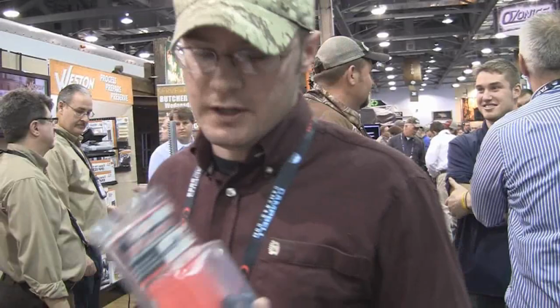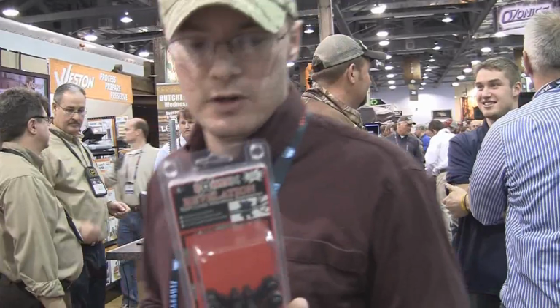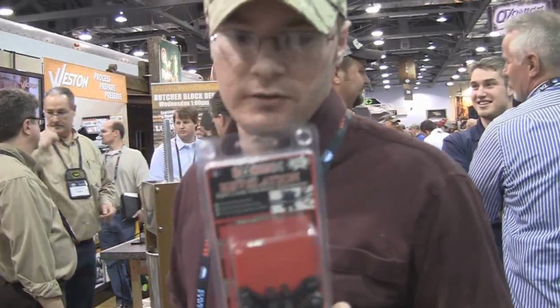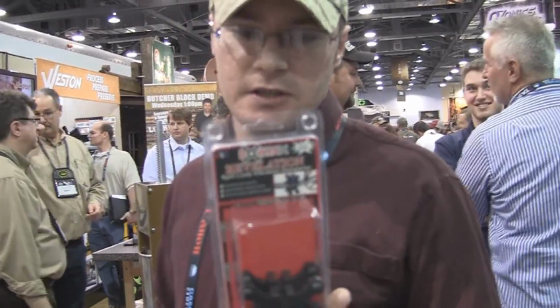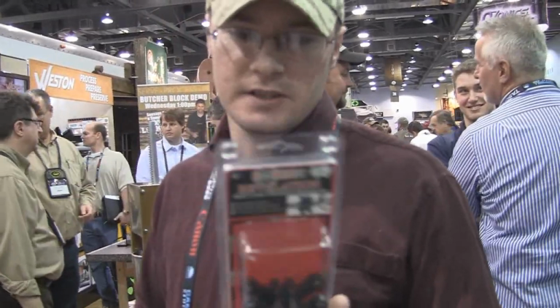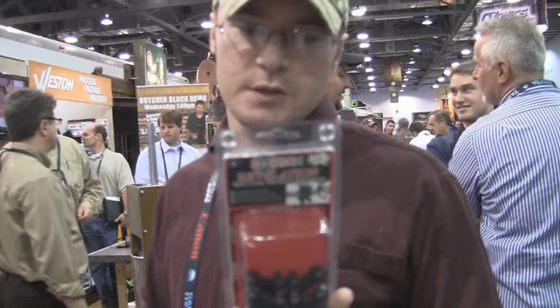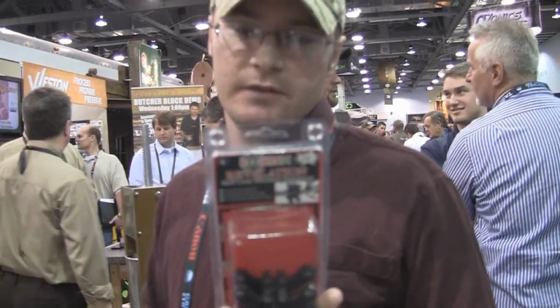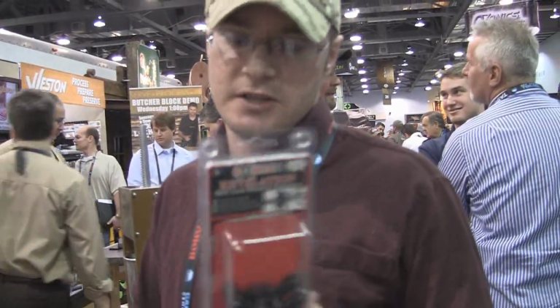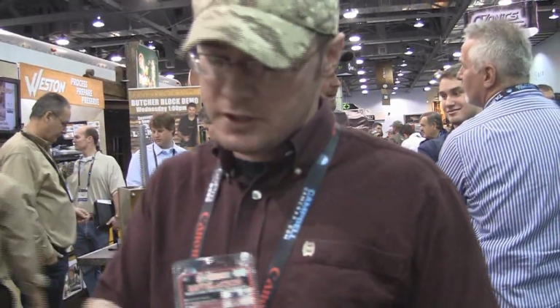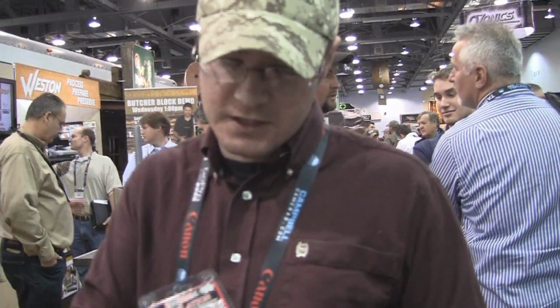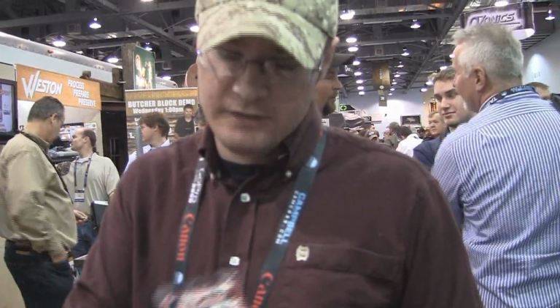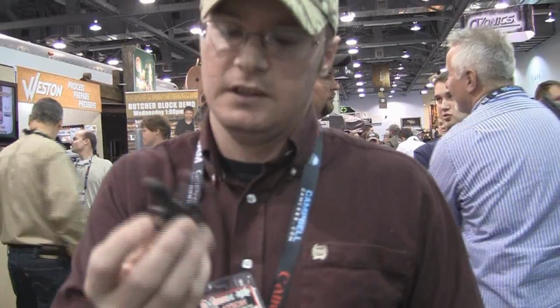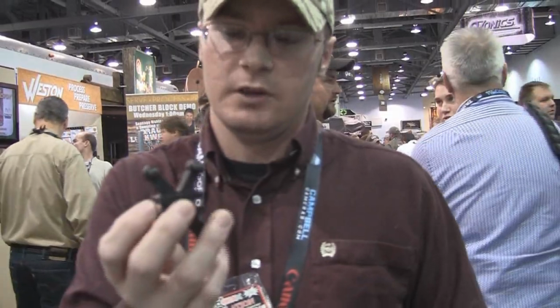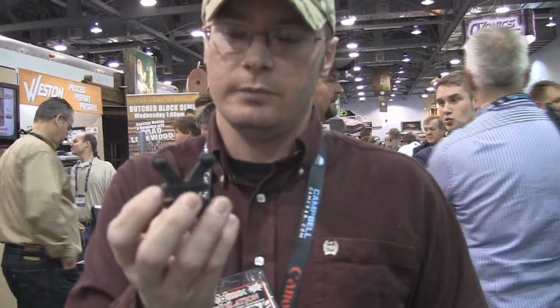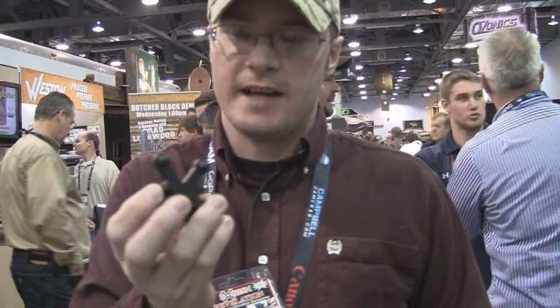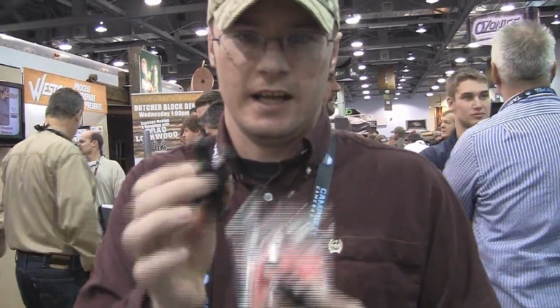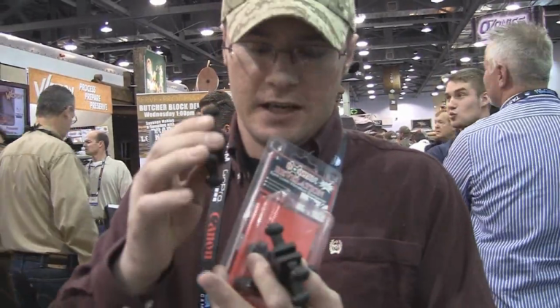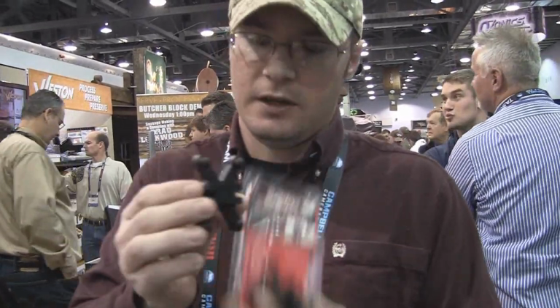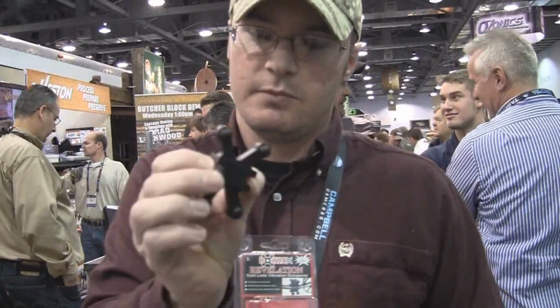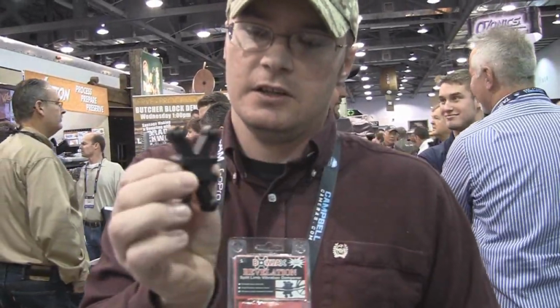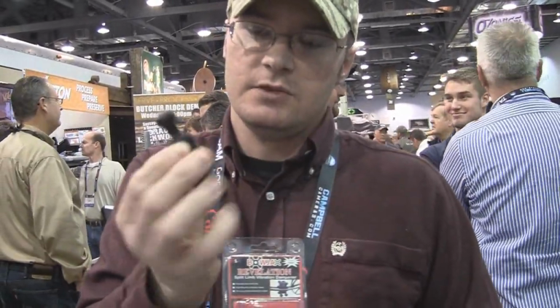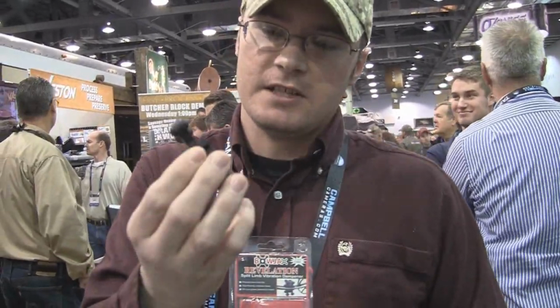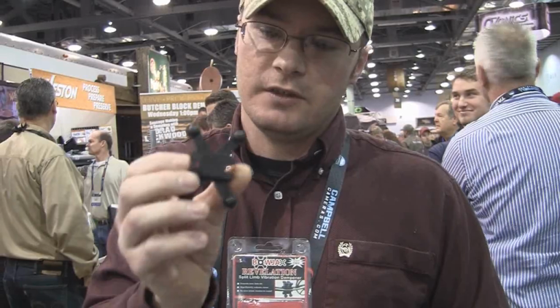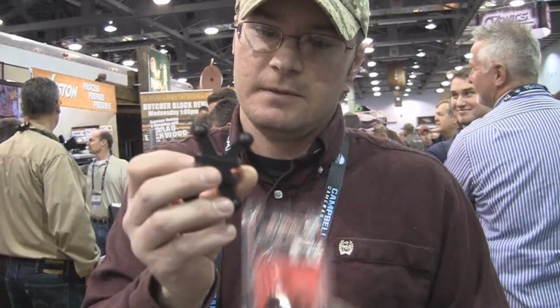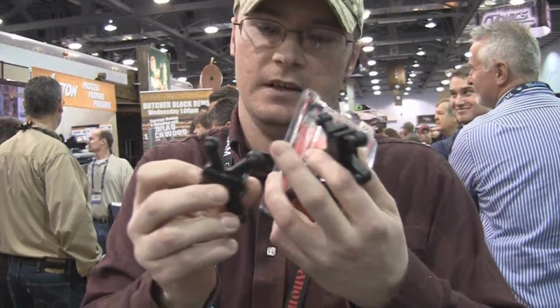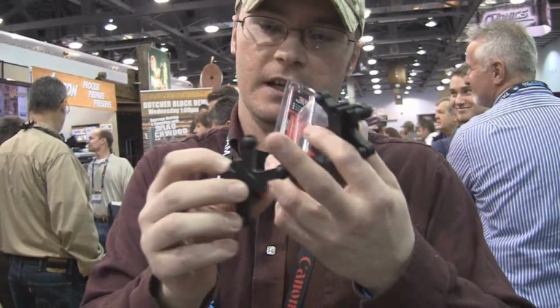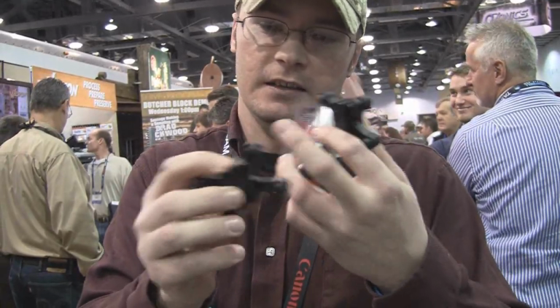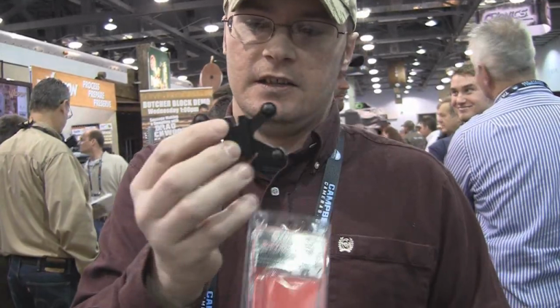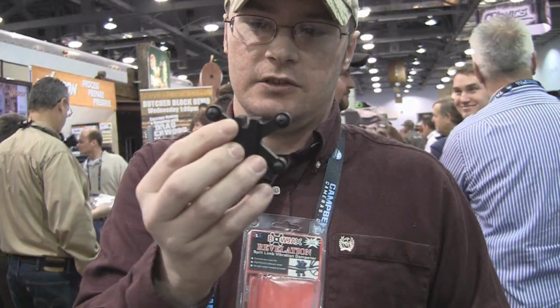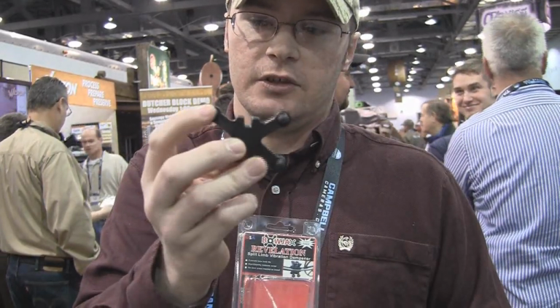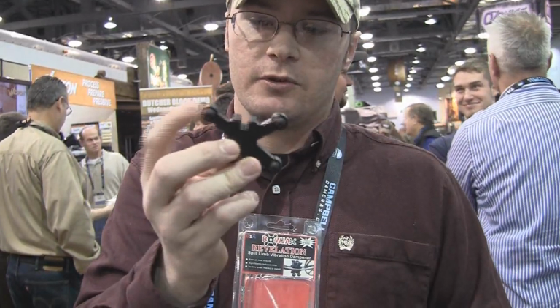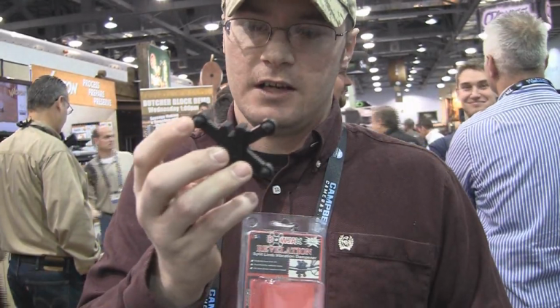We've got the new Bojax Revelation here. This is a split-limb vibration damper, and you can see this is a little bit different from the old Bojax that you had to slip in there. These ones have a nice little groove on the side and it's a nice little absorber right there.